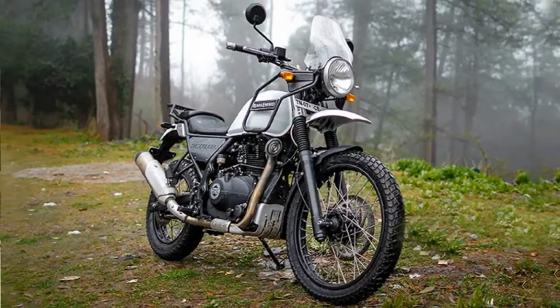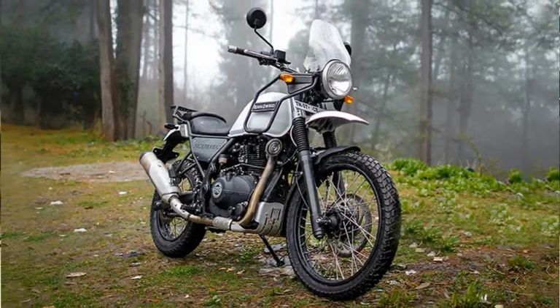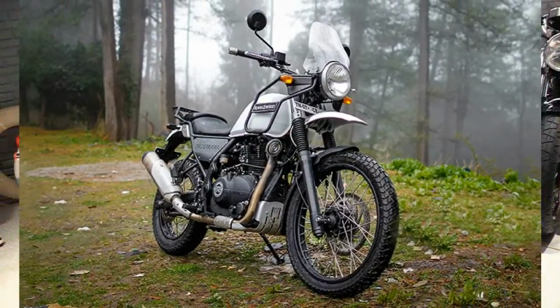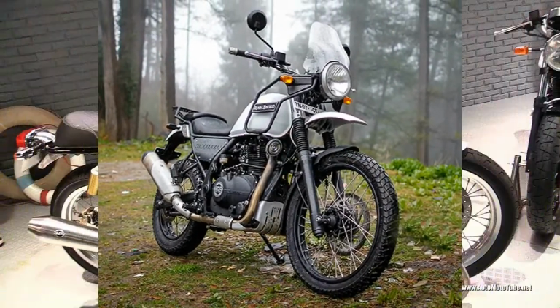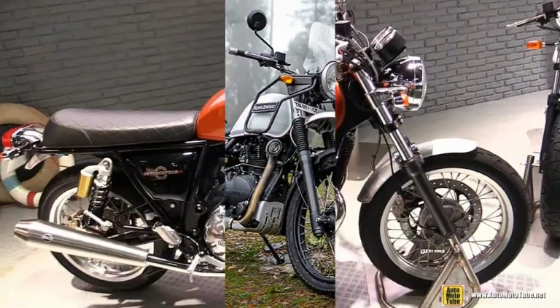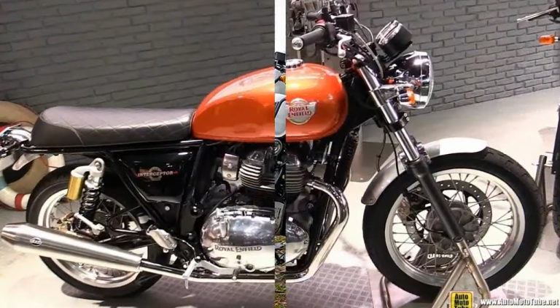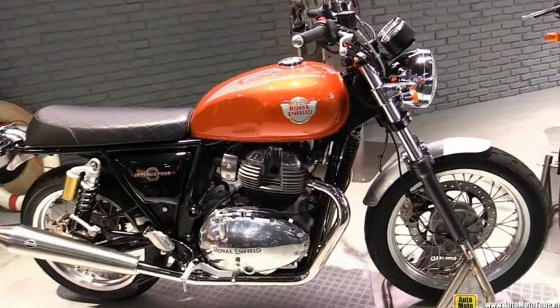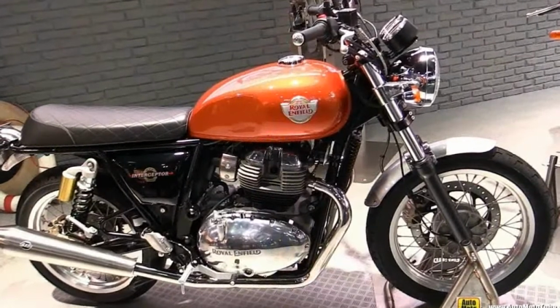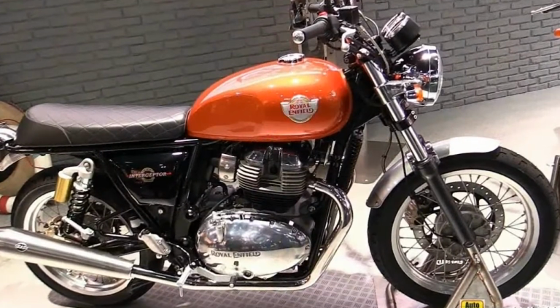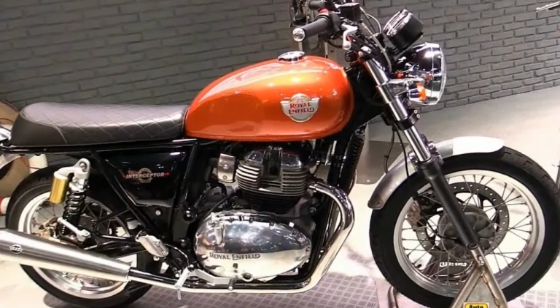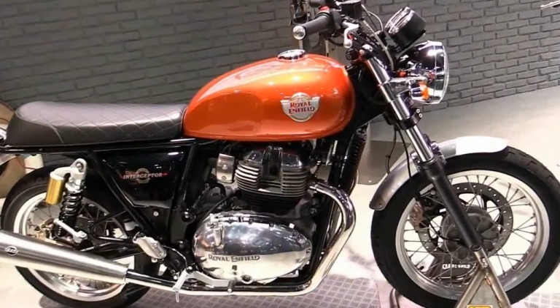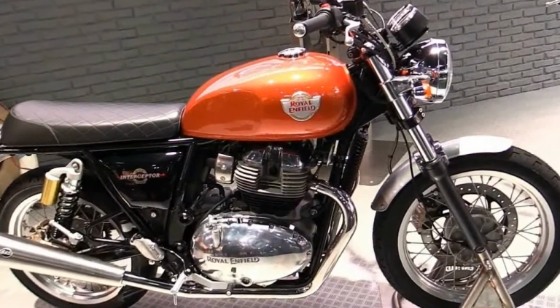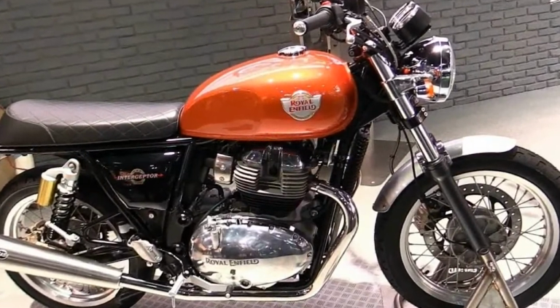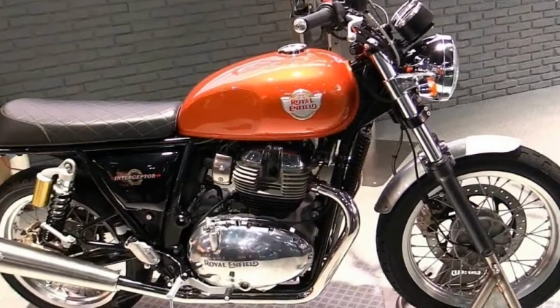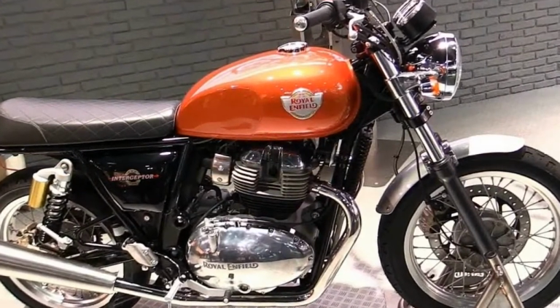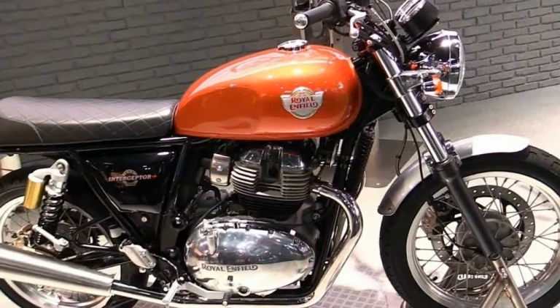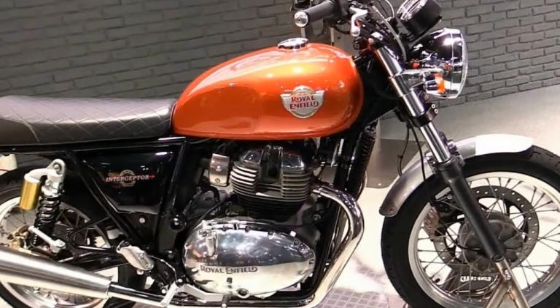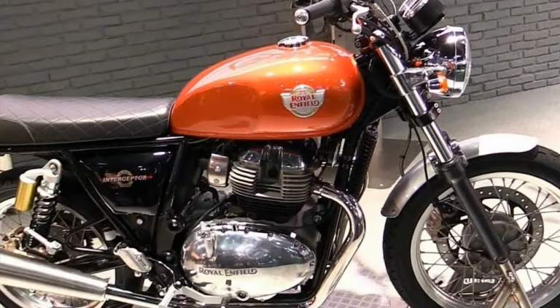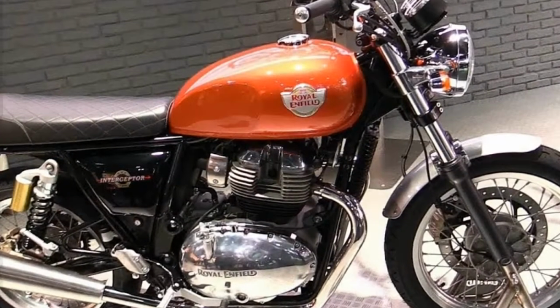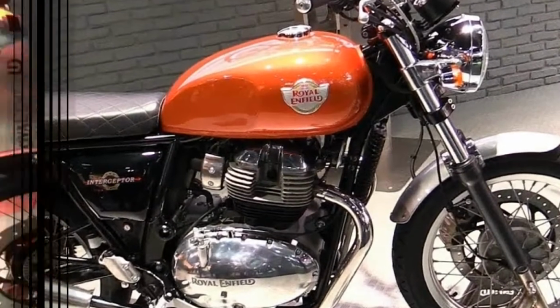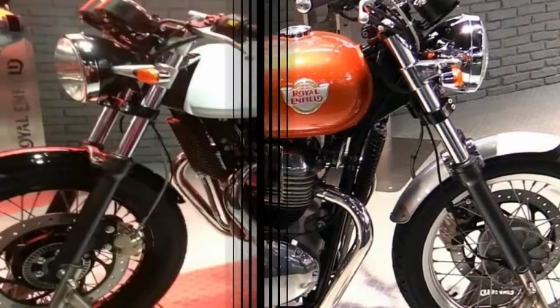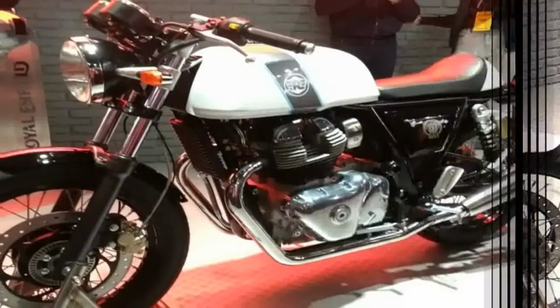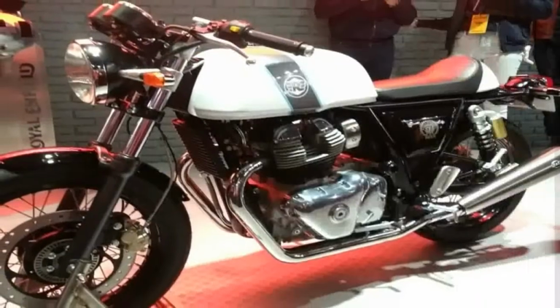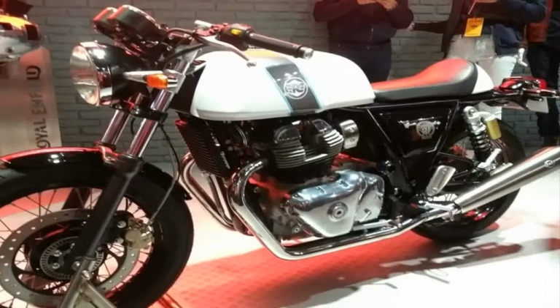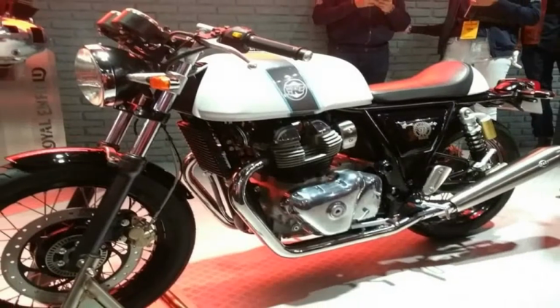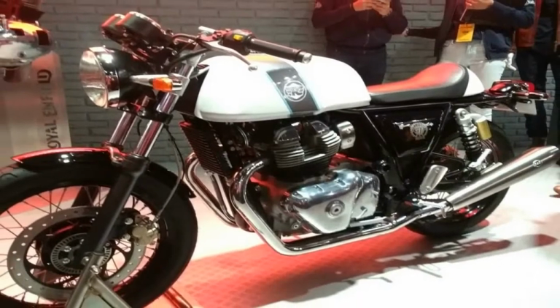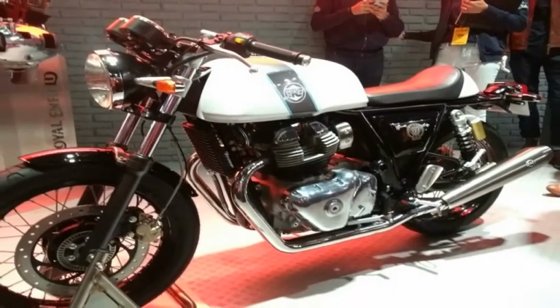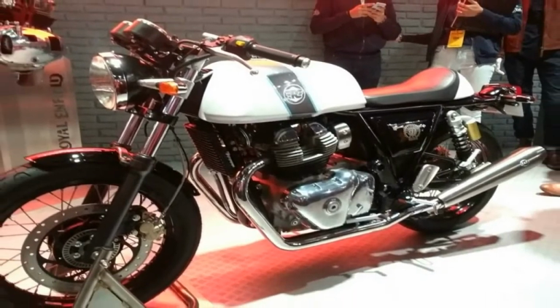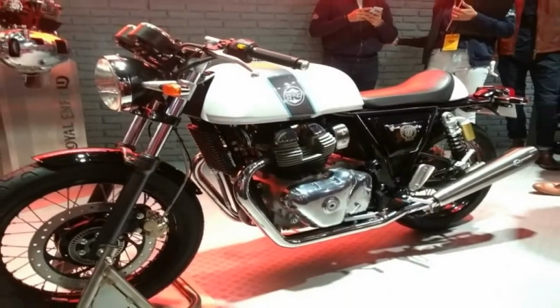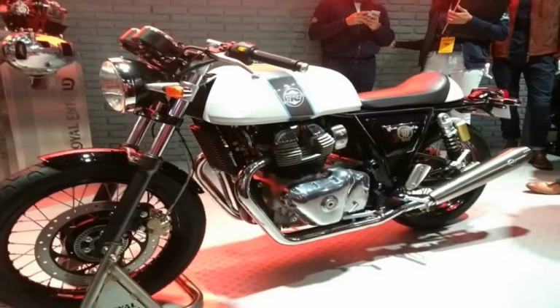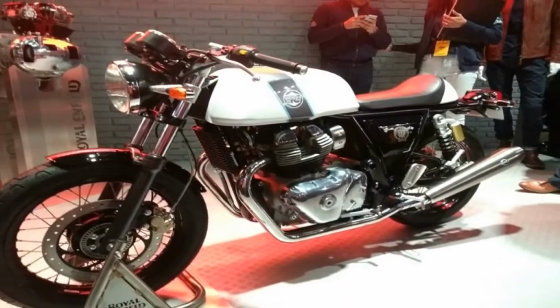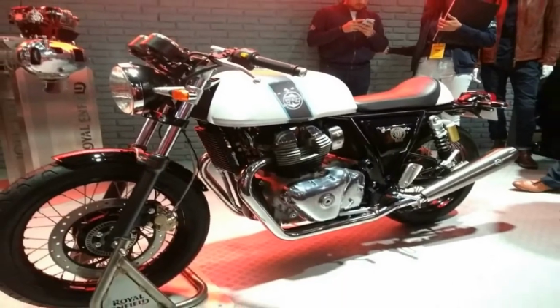This bike is meant for a more relaxed — read: dignified — kind of riding, with an upright rider's triangle and low foot rests.